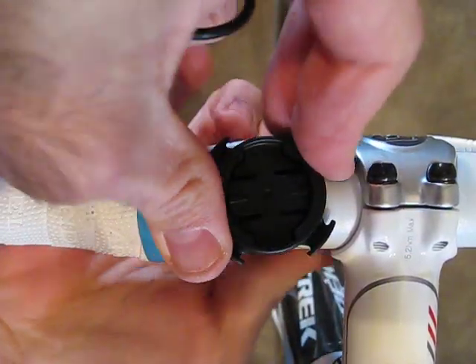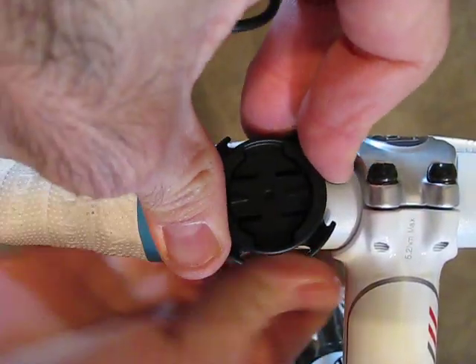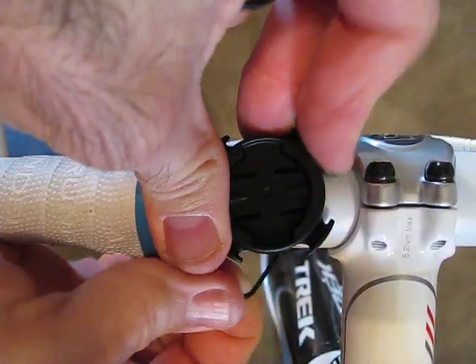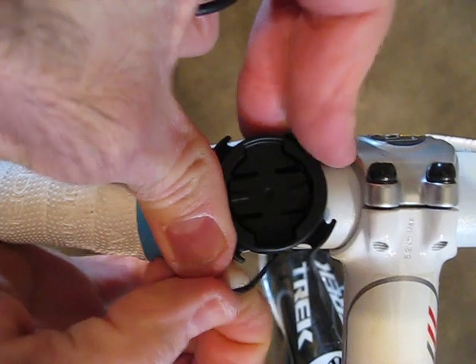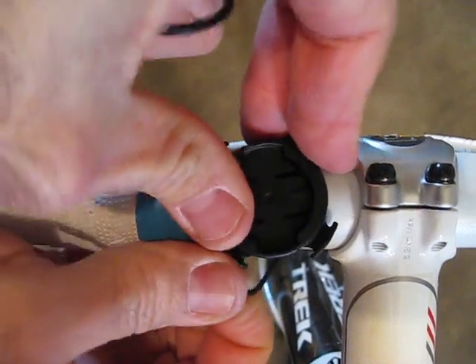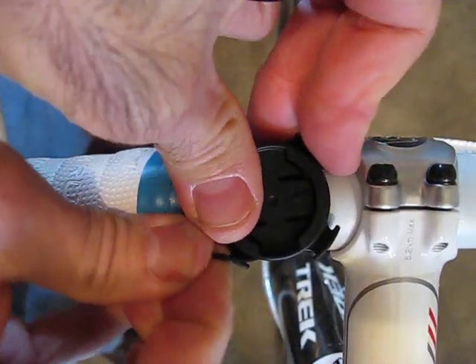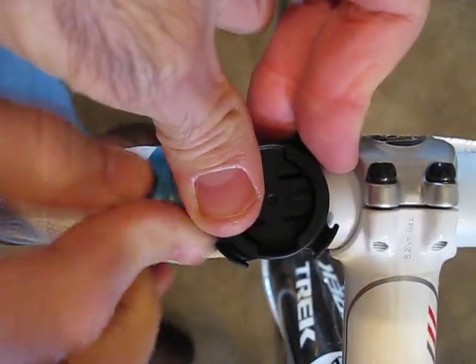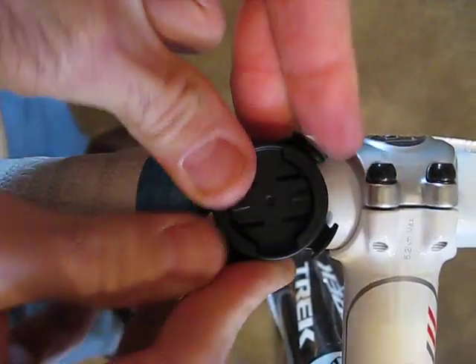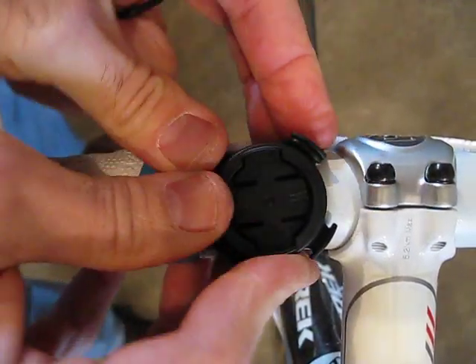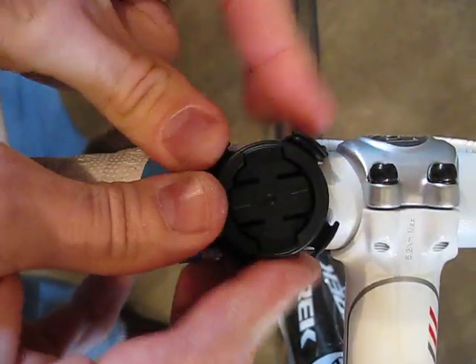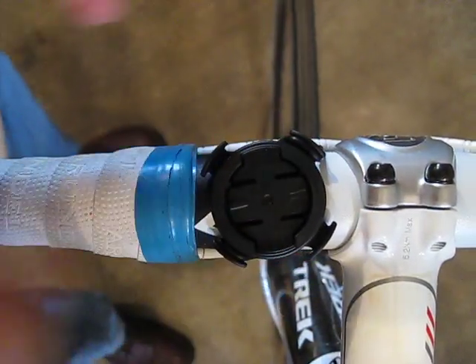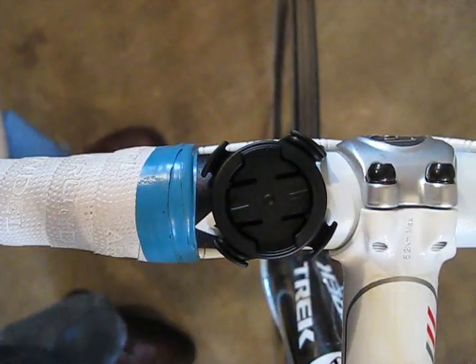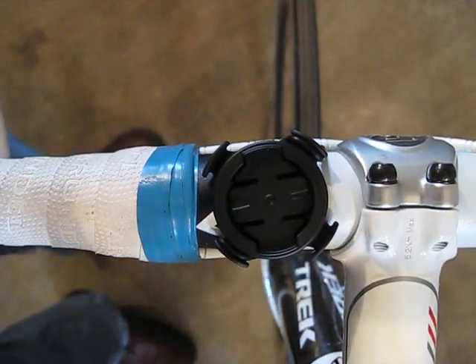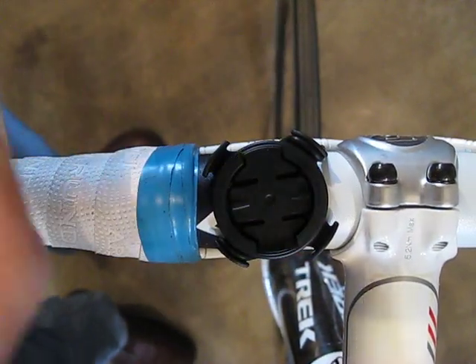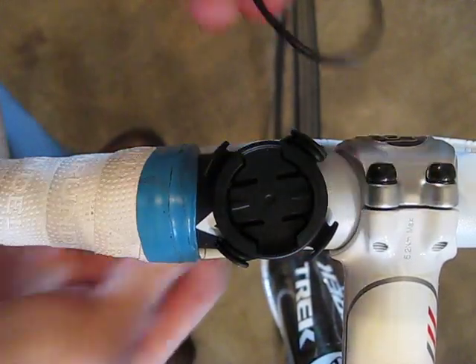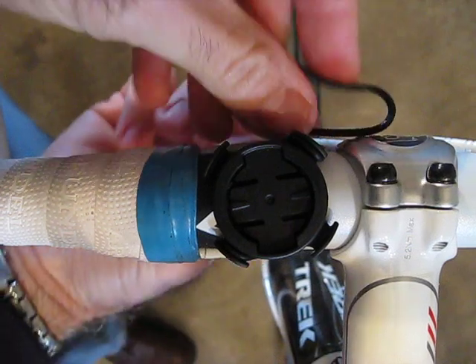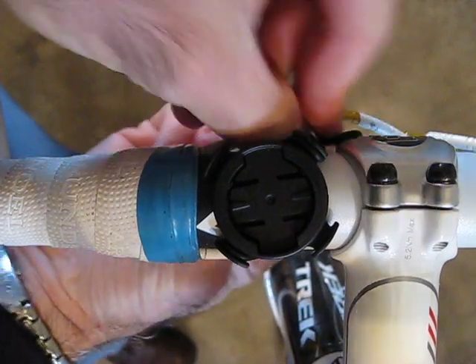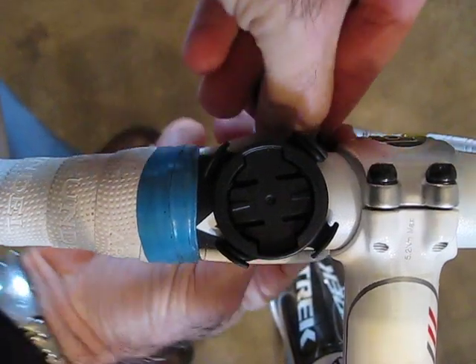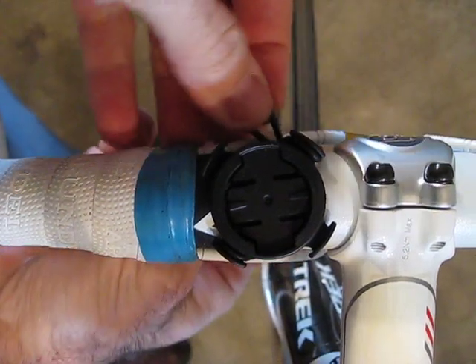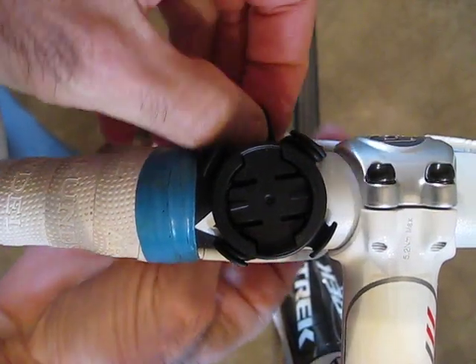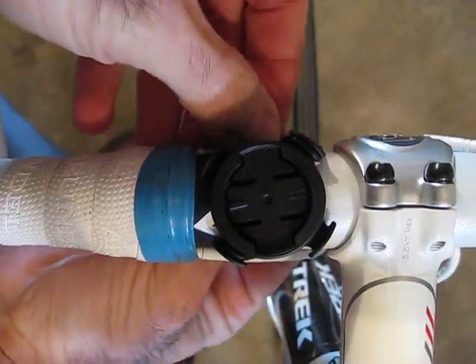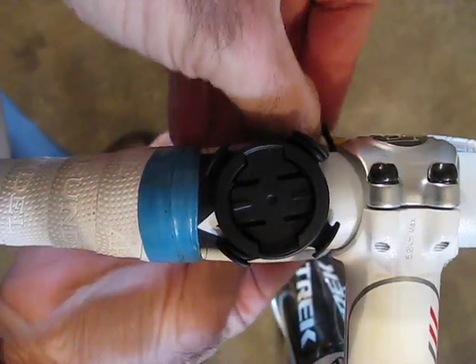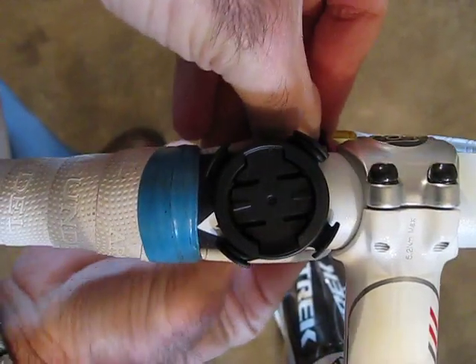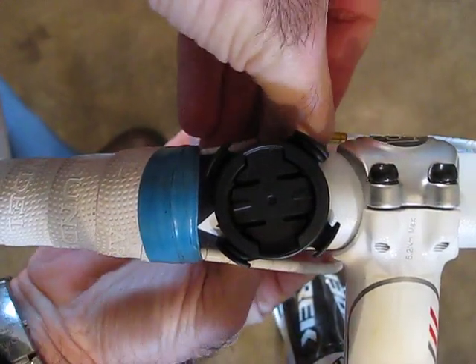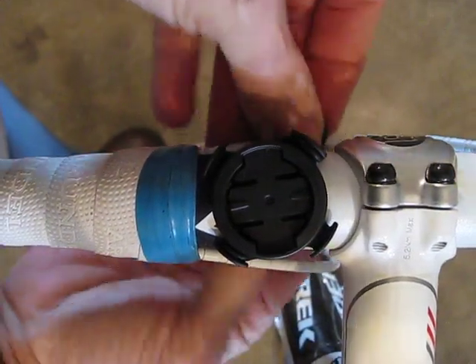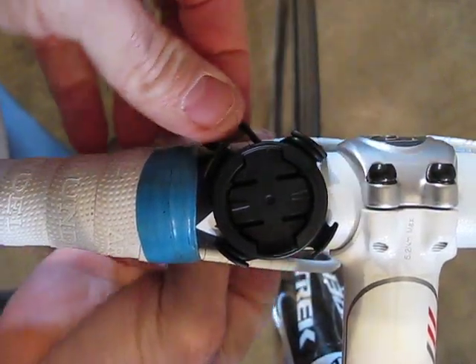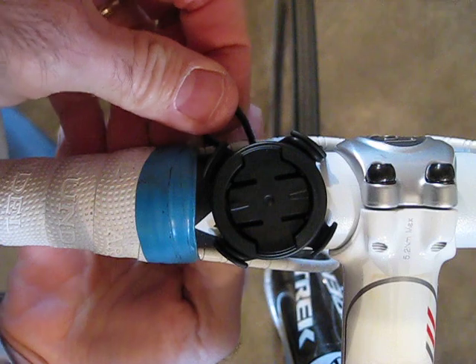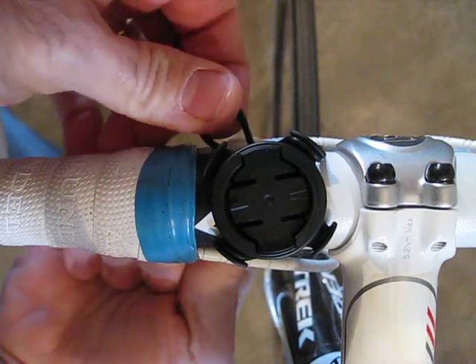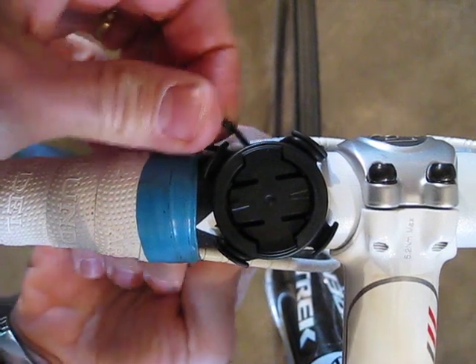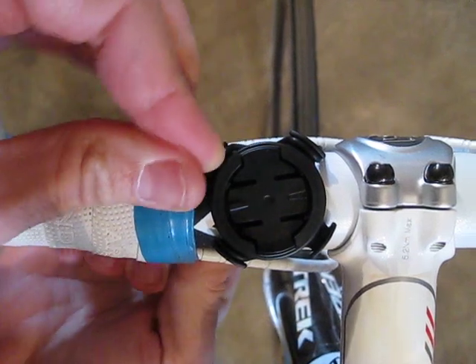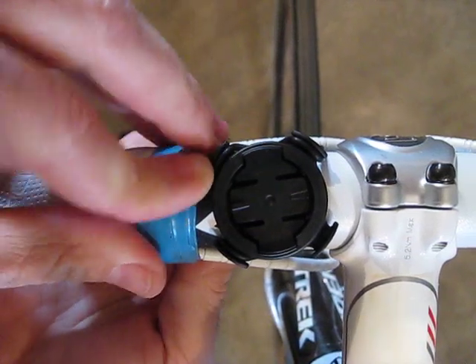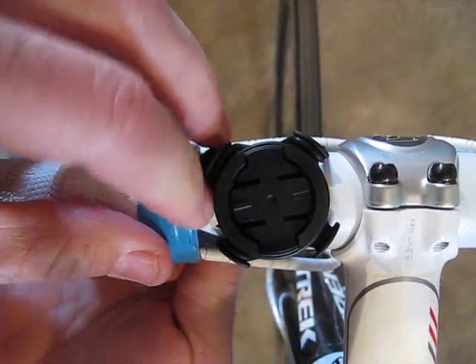Stretch it around to hold the mount on. They use two O-rings, which gives some redundancy in case one of them broke — the mount would probably stay attached to the bike.